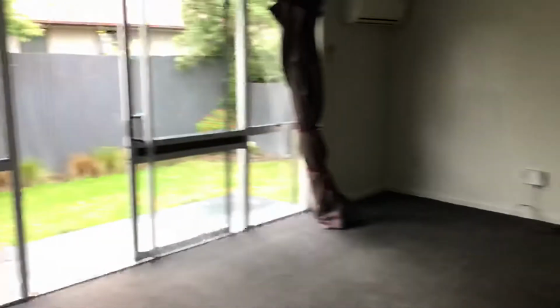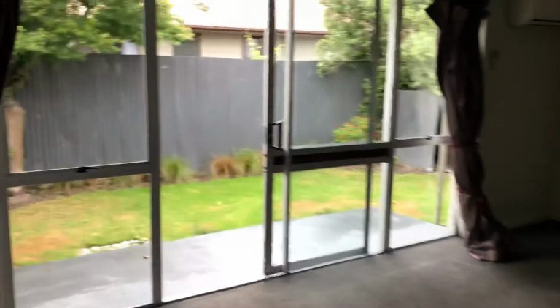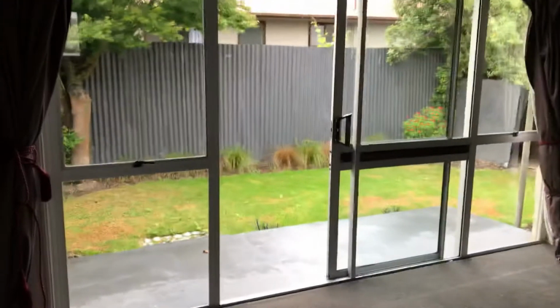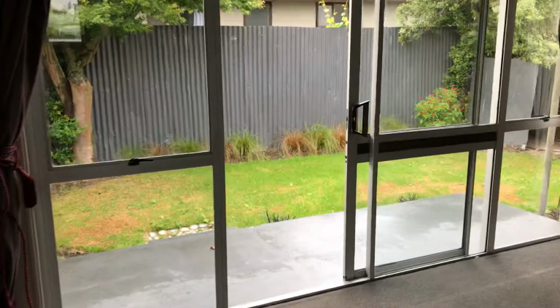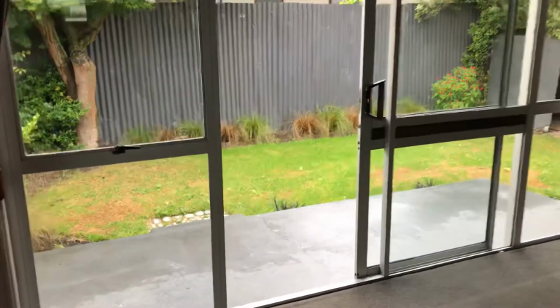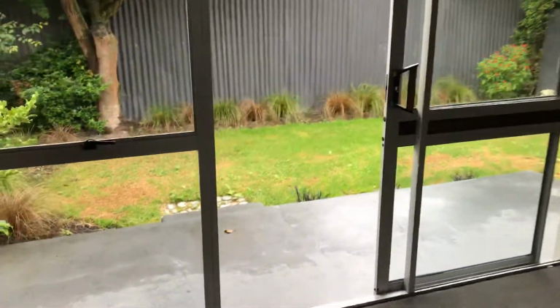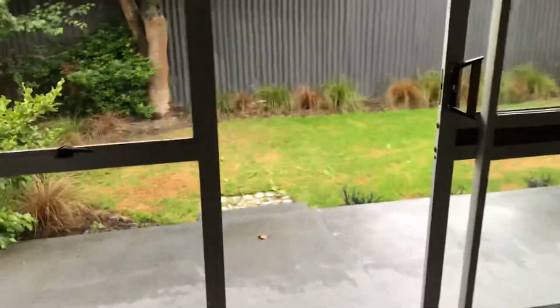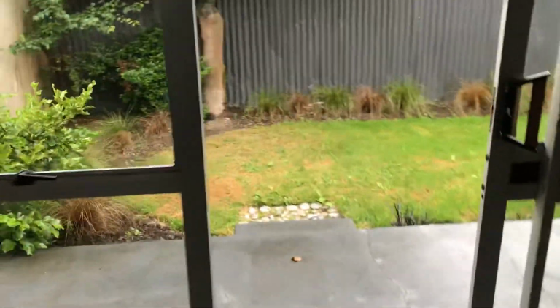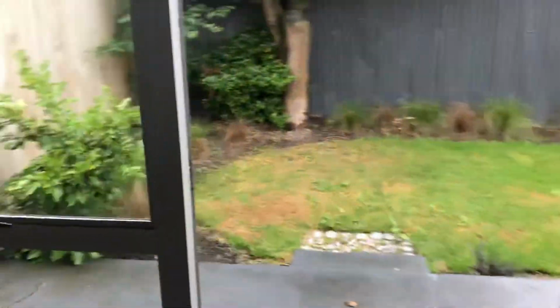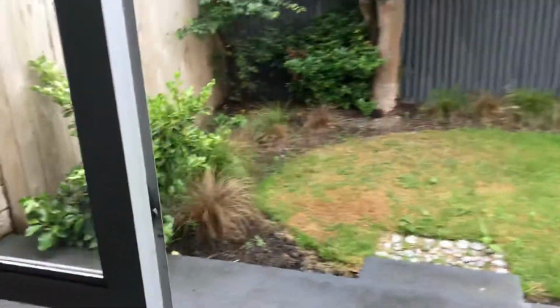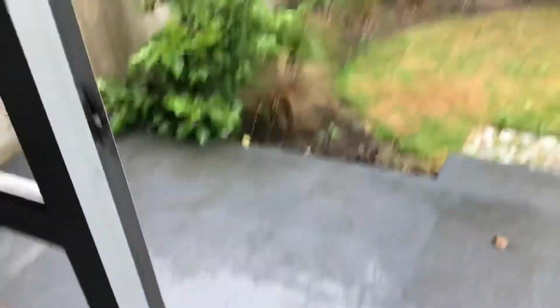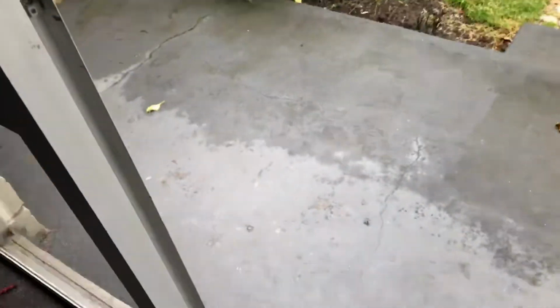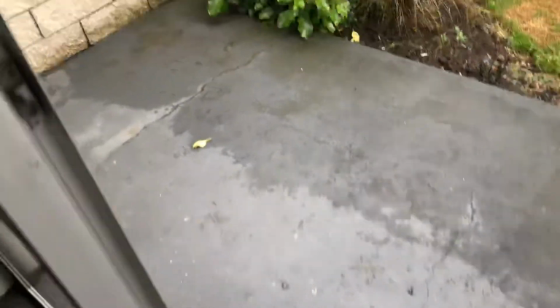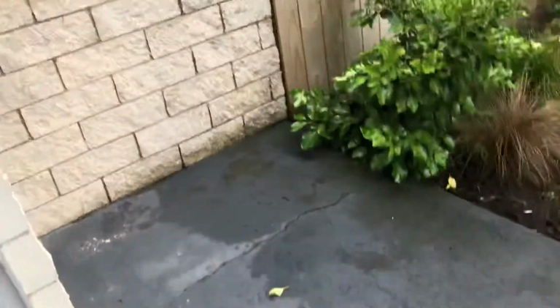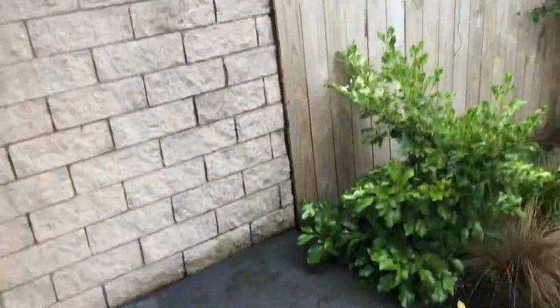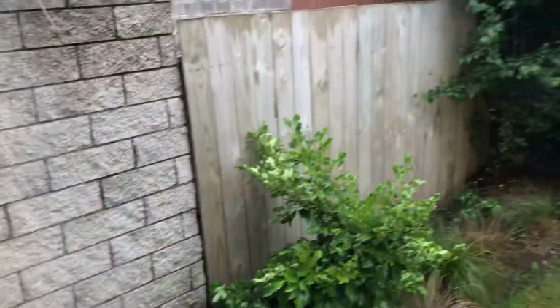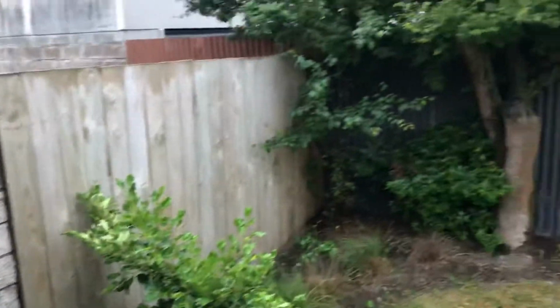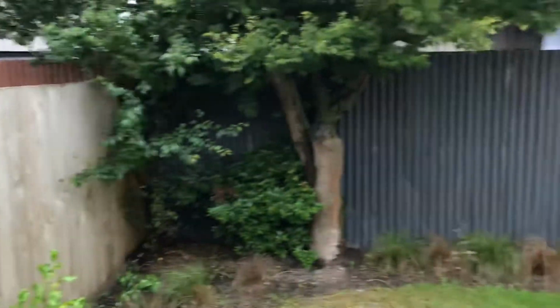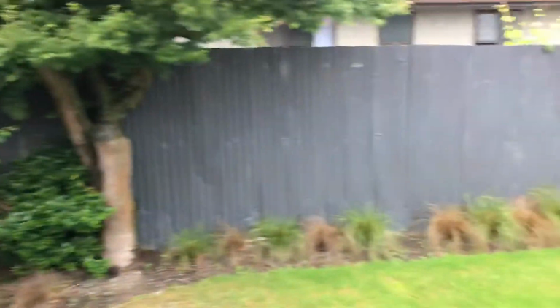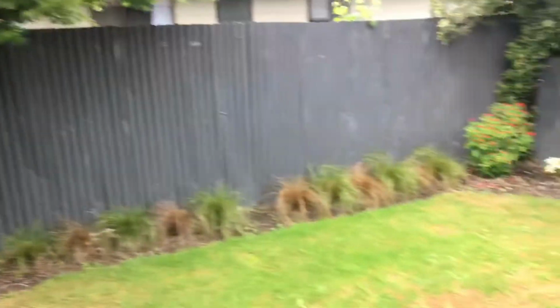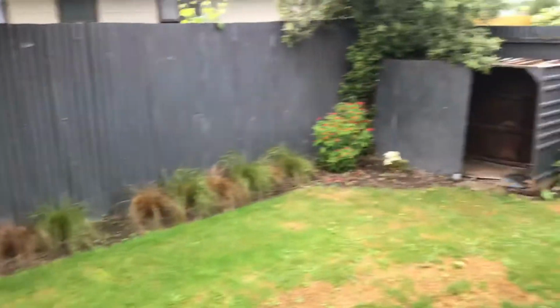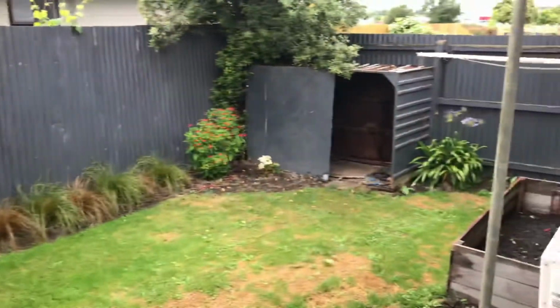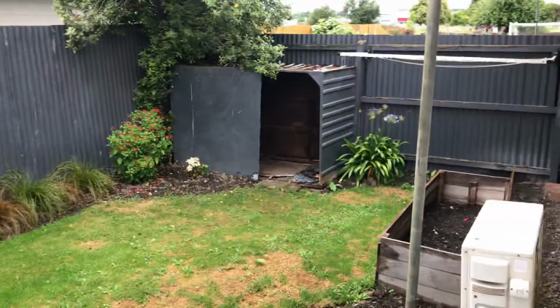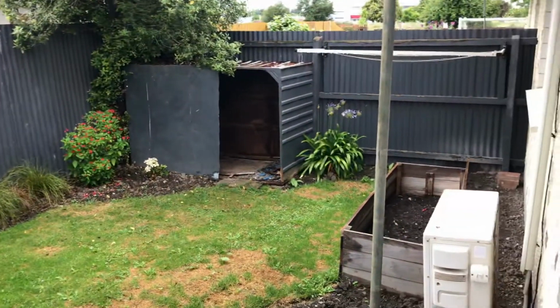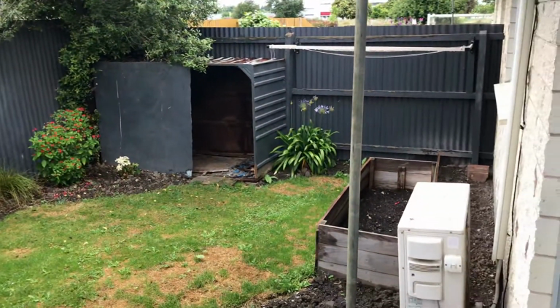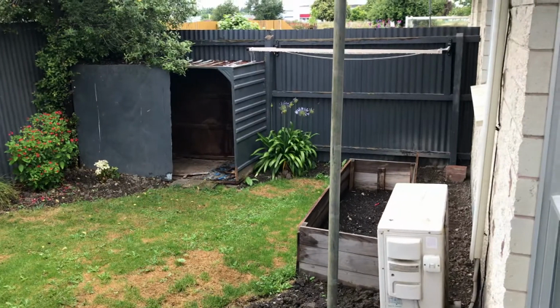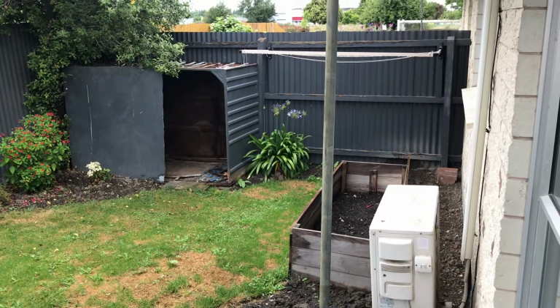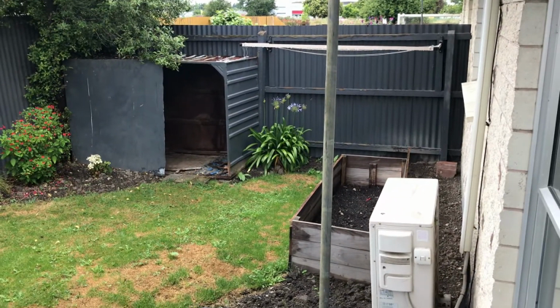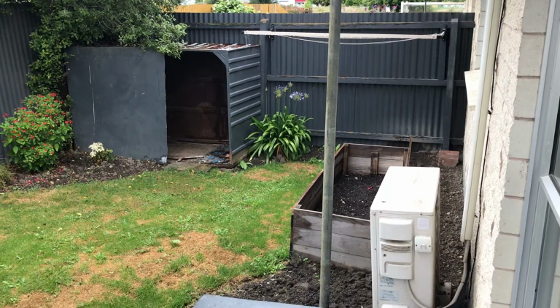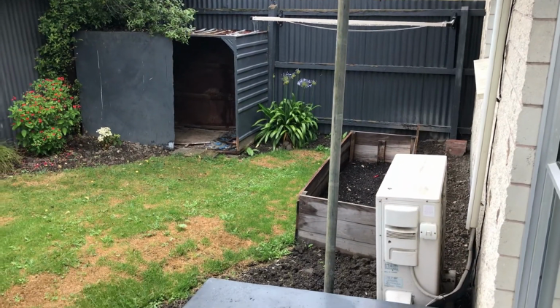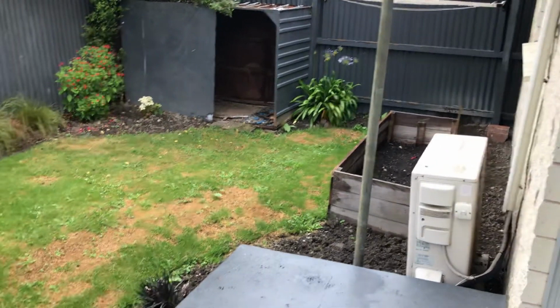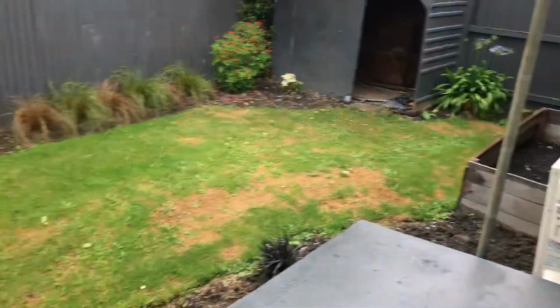There are nice clean windows, and walking out to the outside garden area there's a little patio for you to sit on with a coffee. And there's your garden, garden shed, and clothesline — a nice little space.